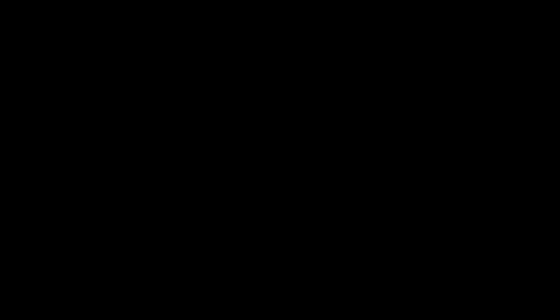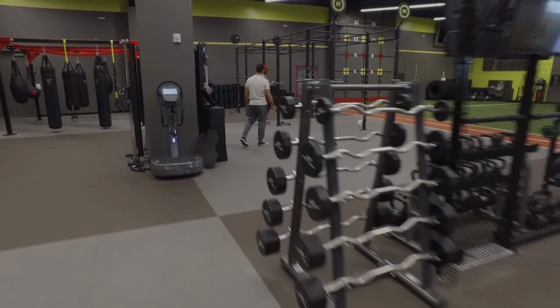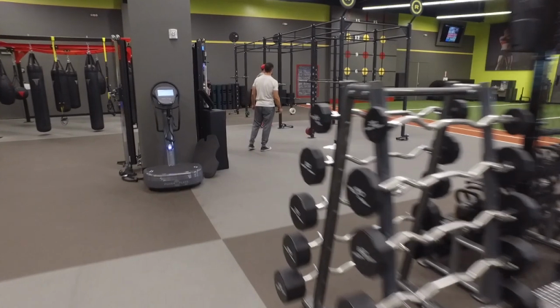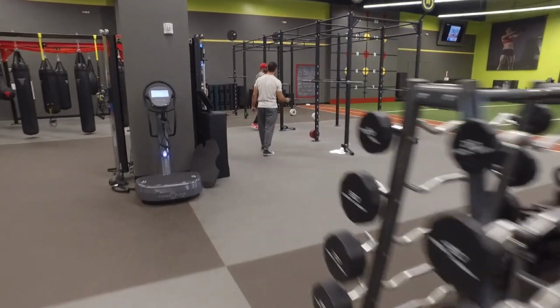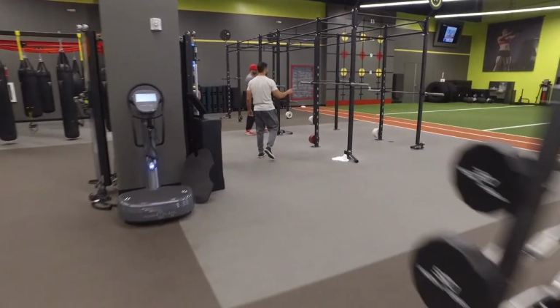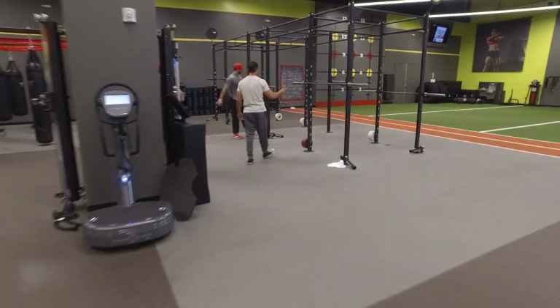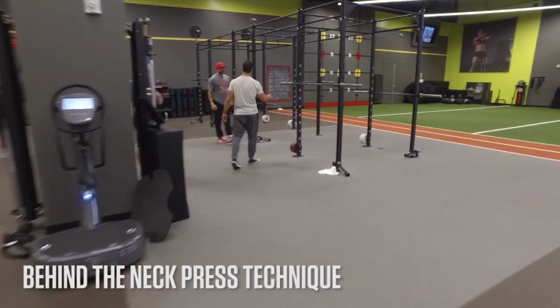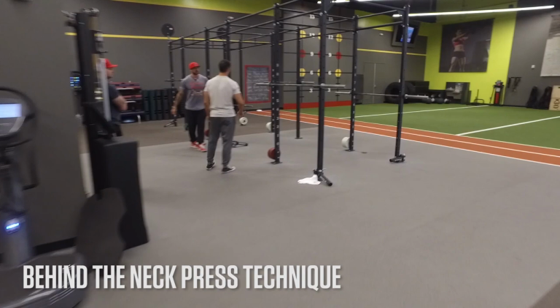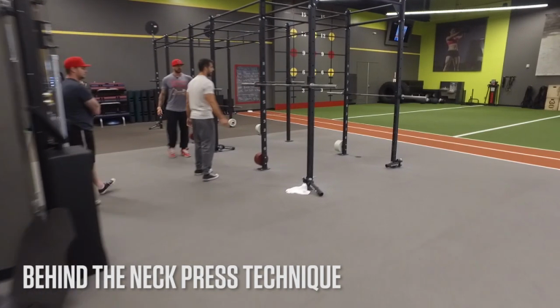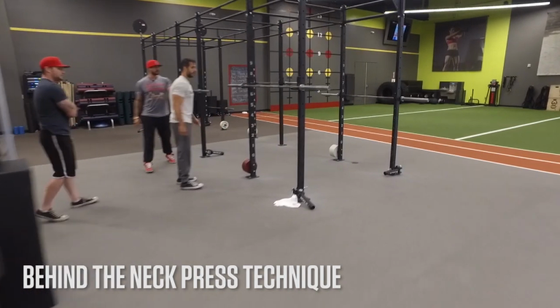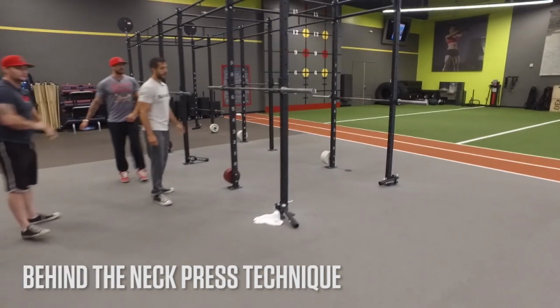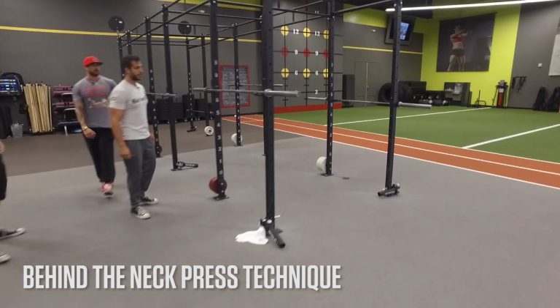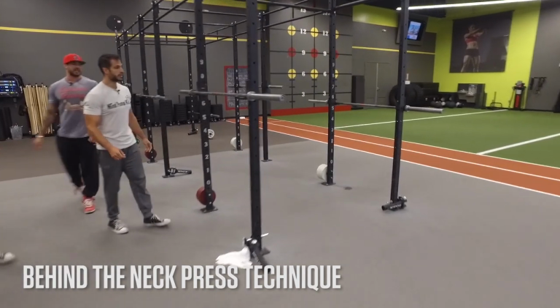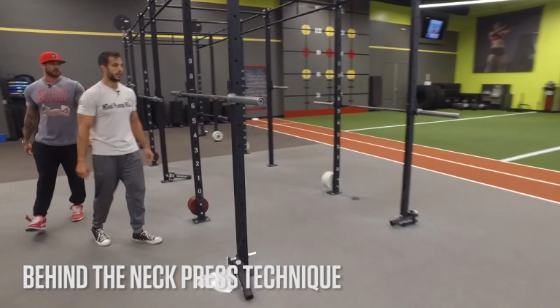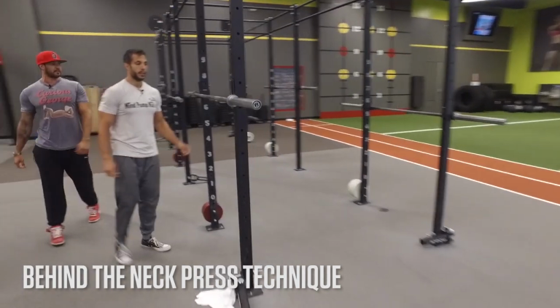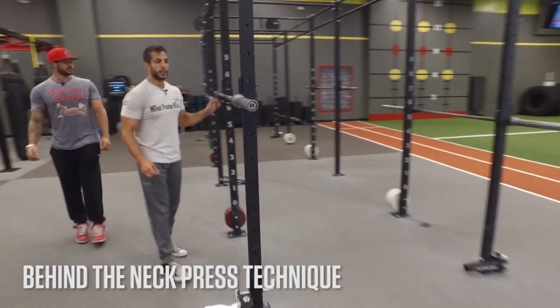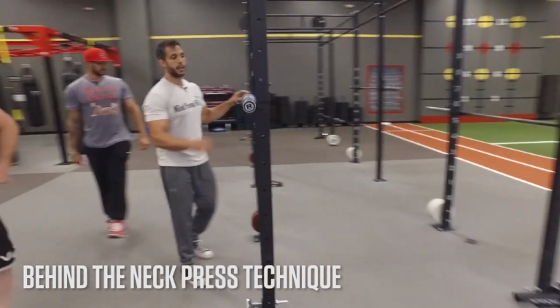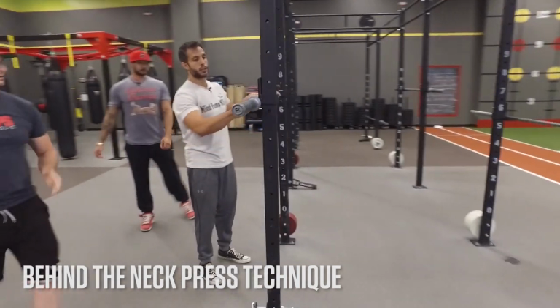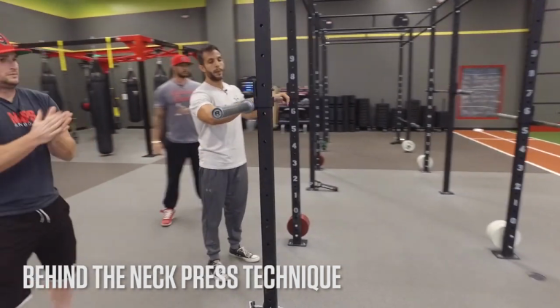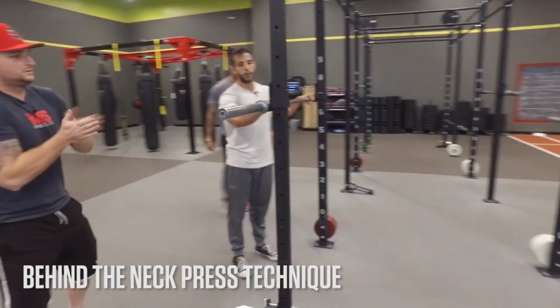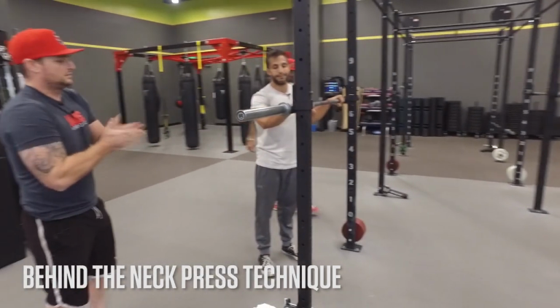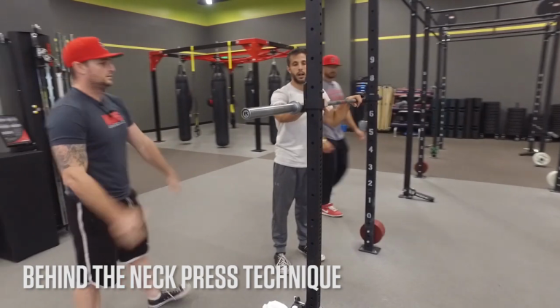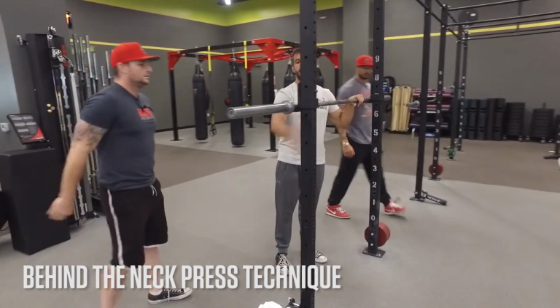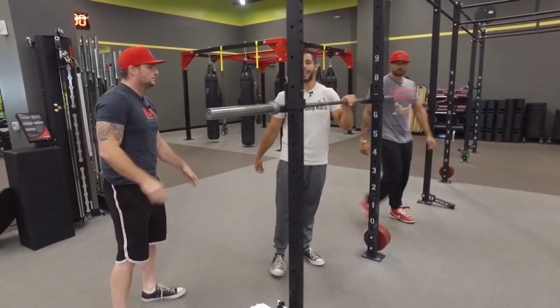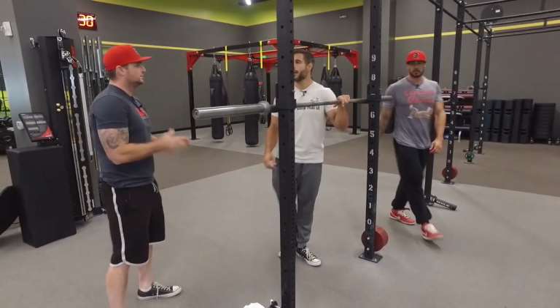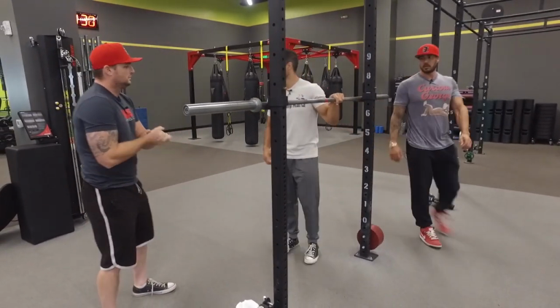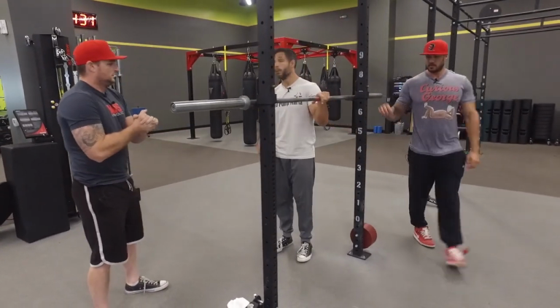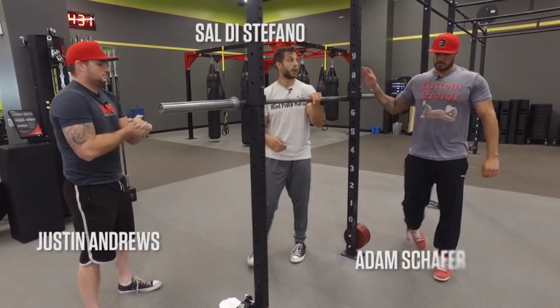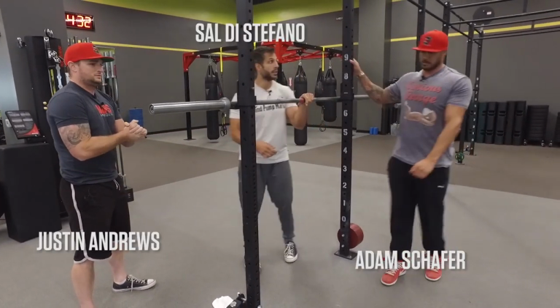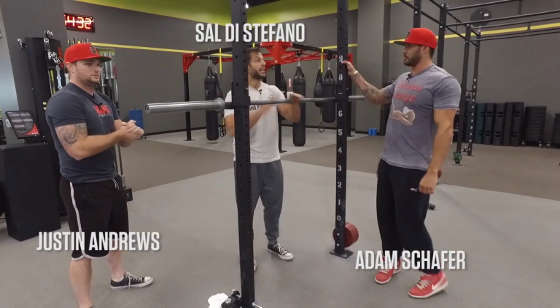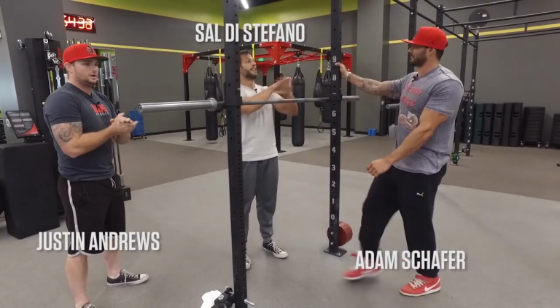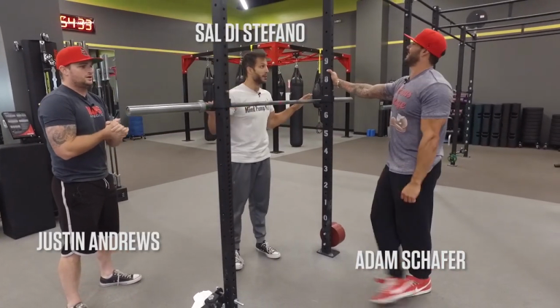We're using that bar or this bar over here? It doesn't matter. The ones with the red tape or the standard 45. Let's show people an exercise that we were taught when we were trainers not to do, that you should never do.